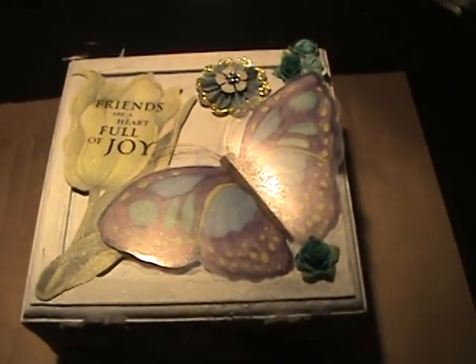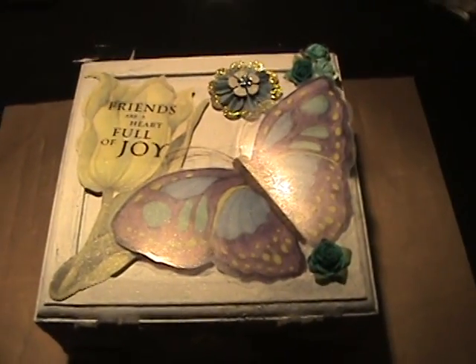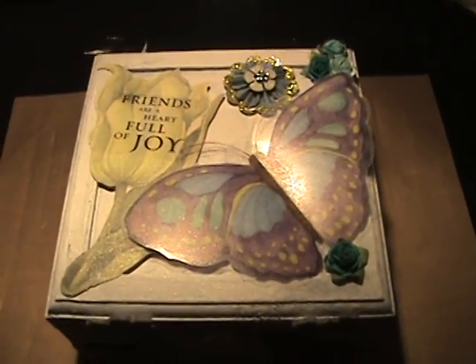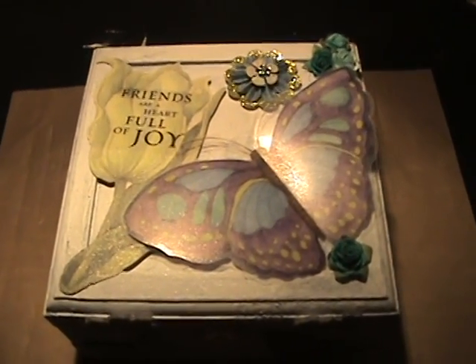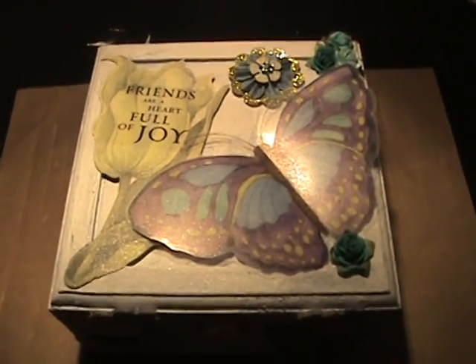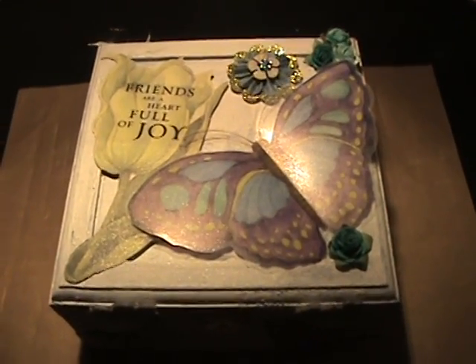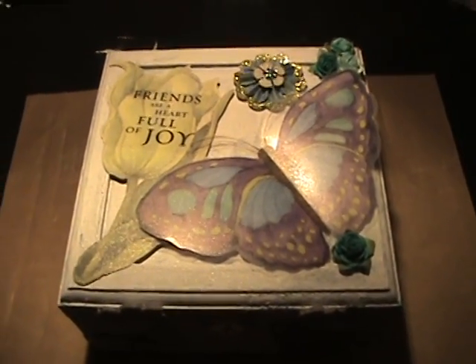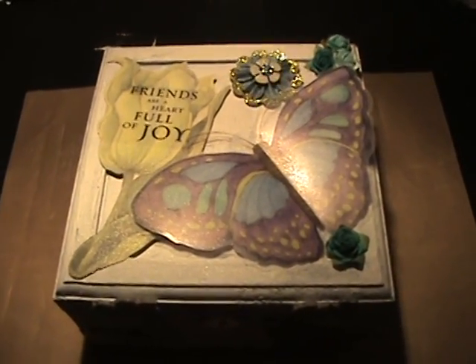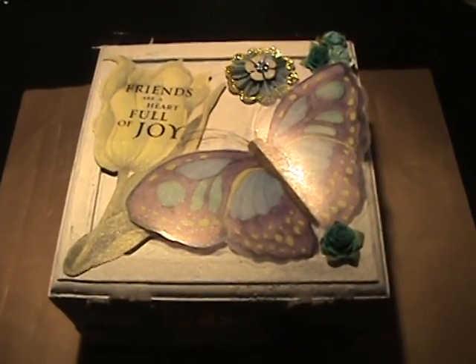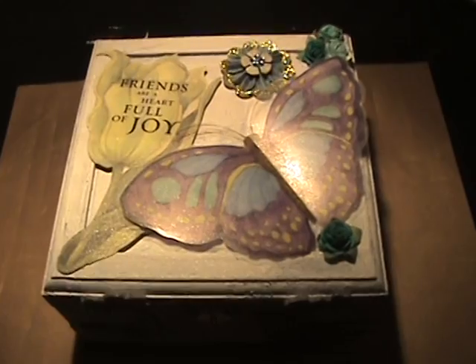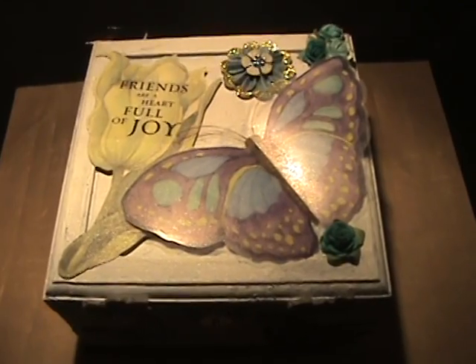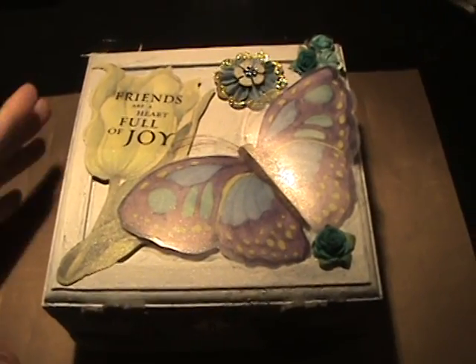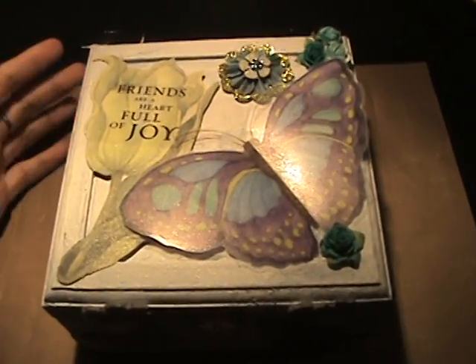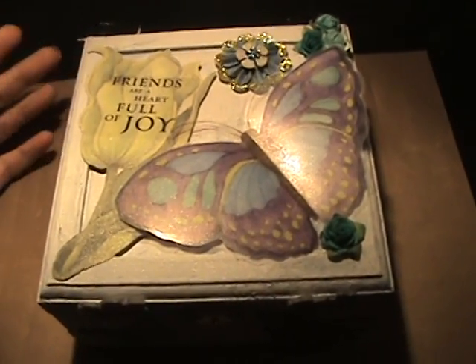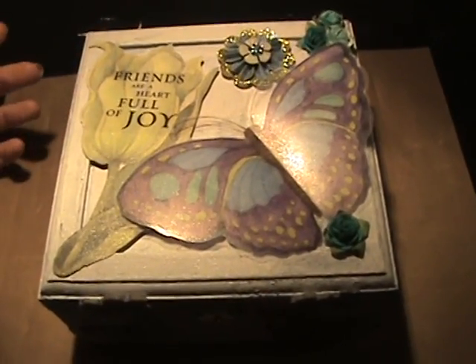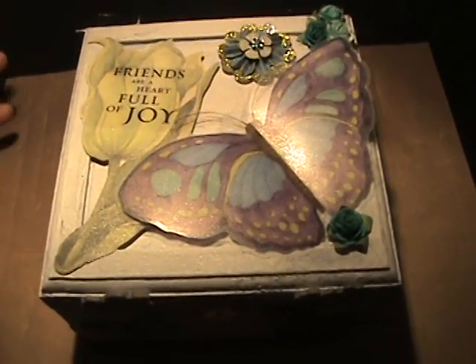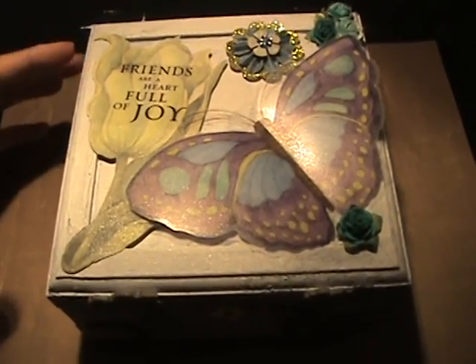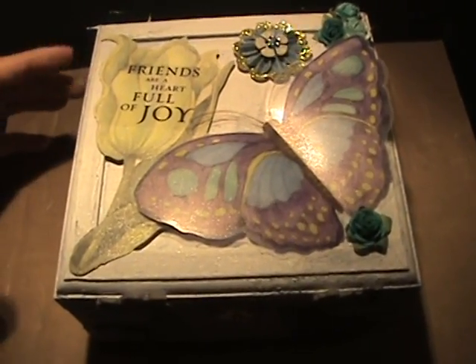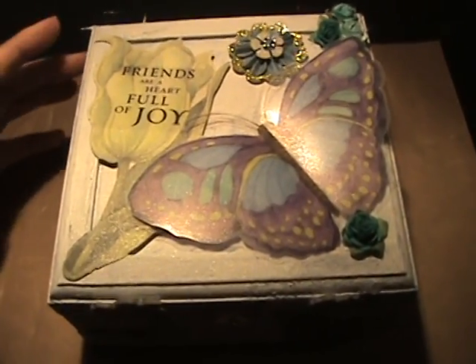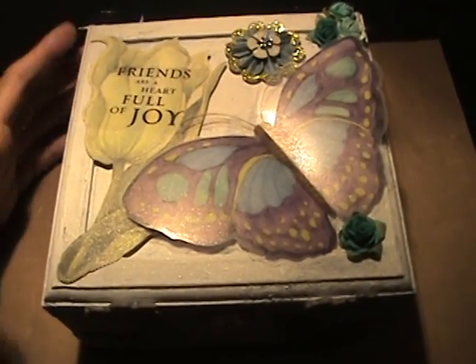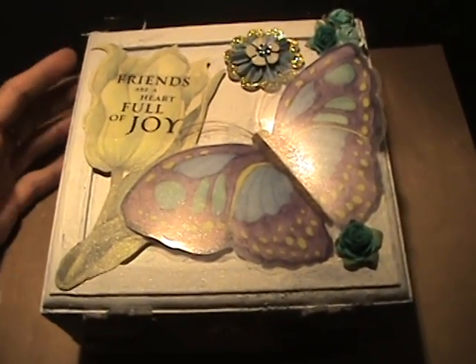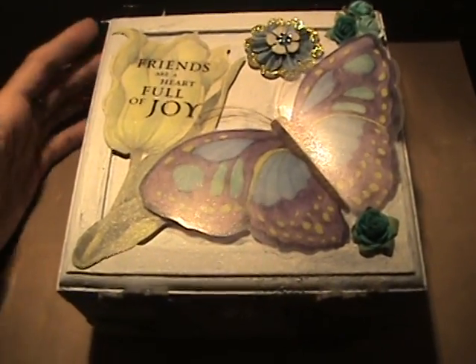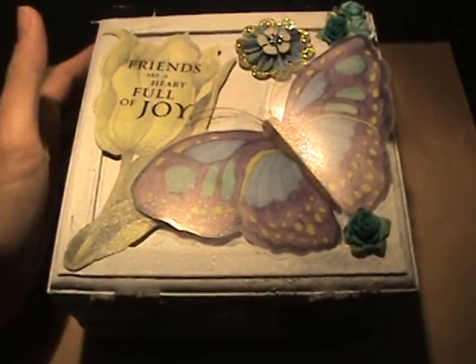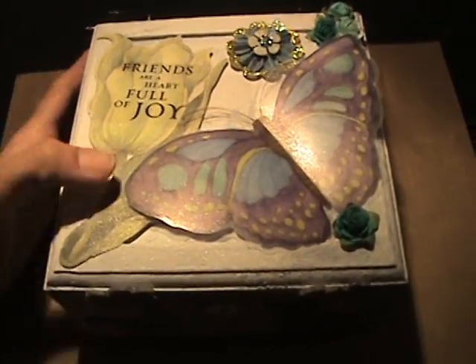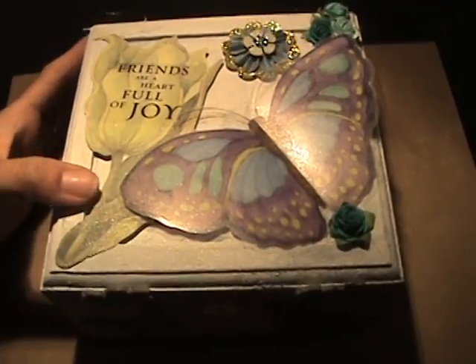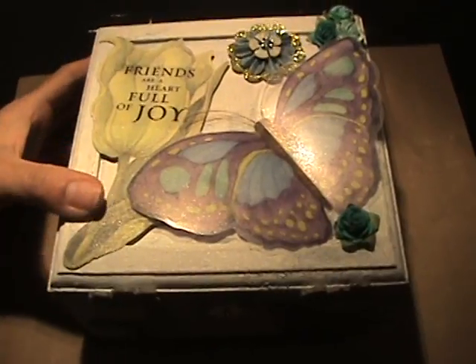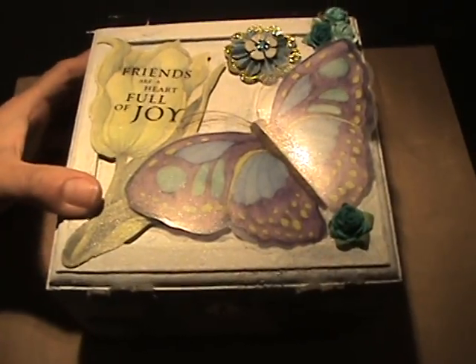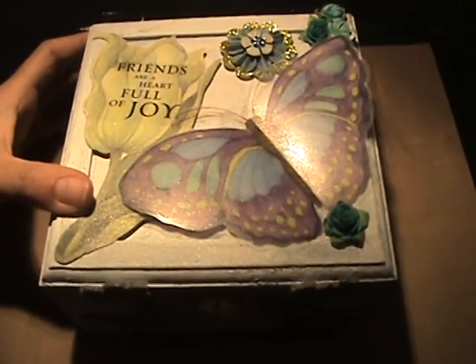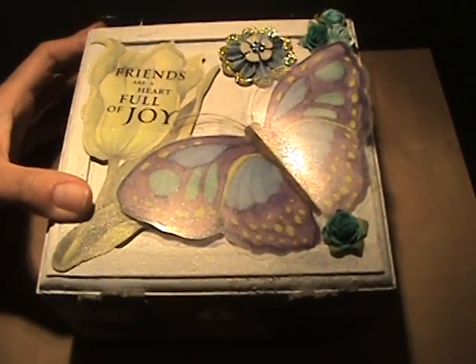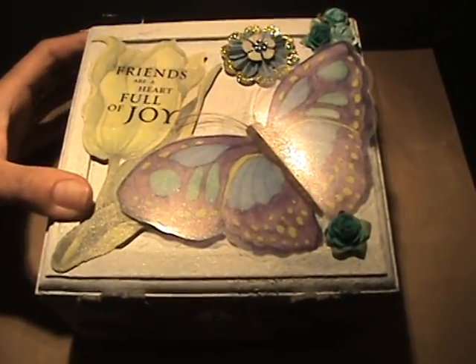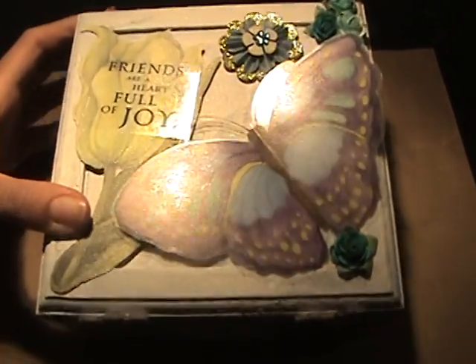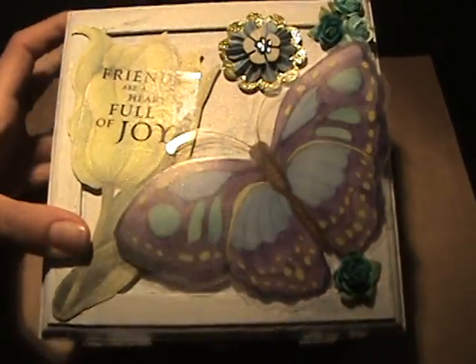Hi guys, I am just wanting to share with you the altered box that I made for Molly over at Life on the Scrap Beach. She was my swap partner. I hope she likes this.